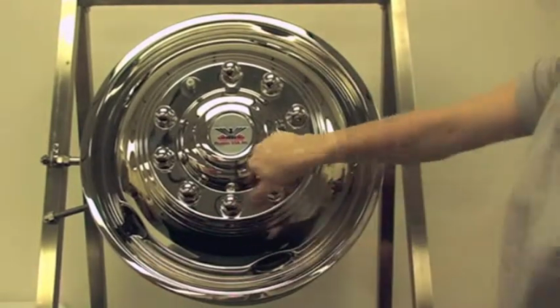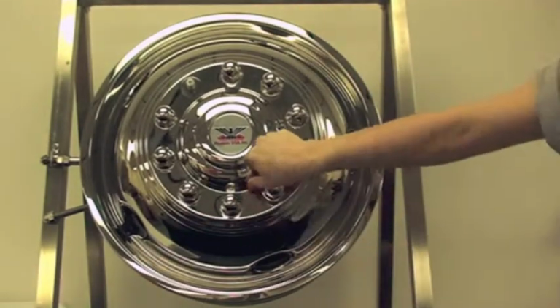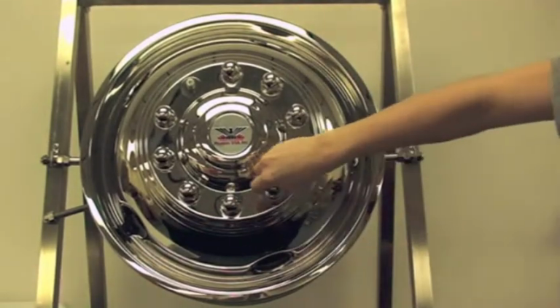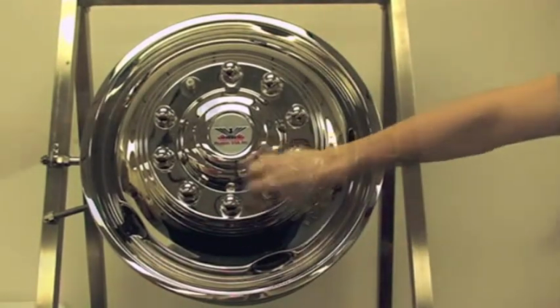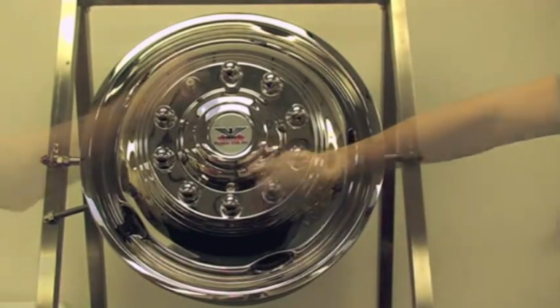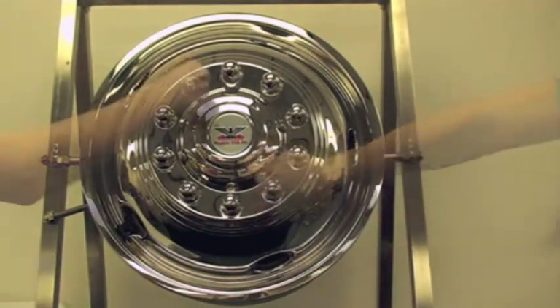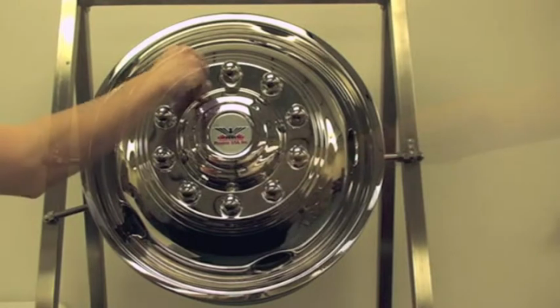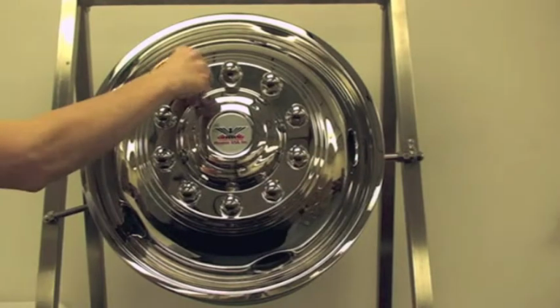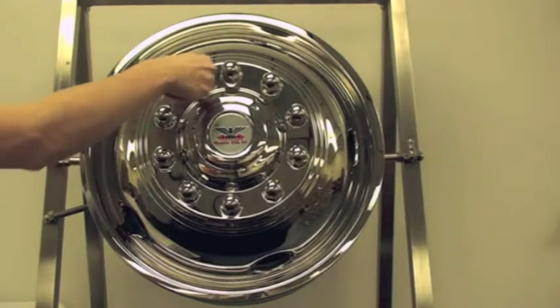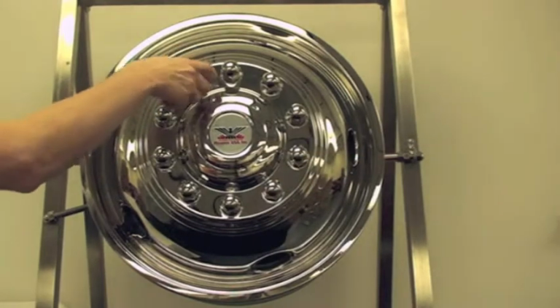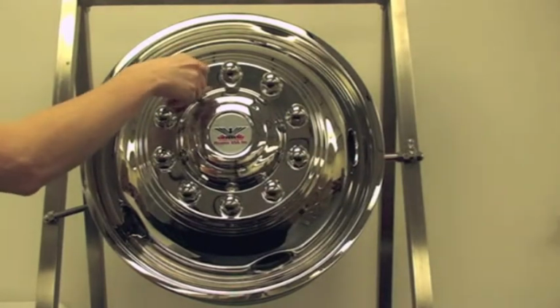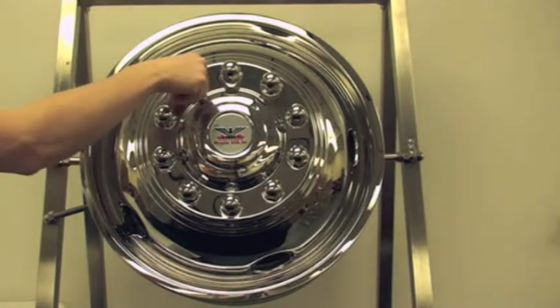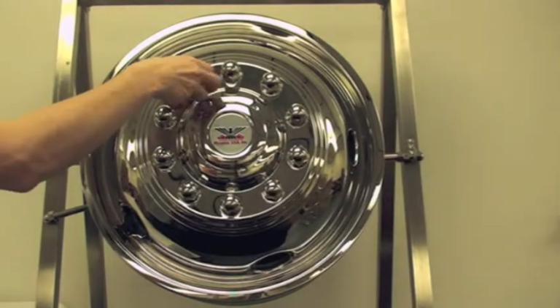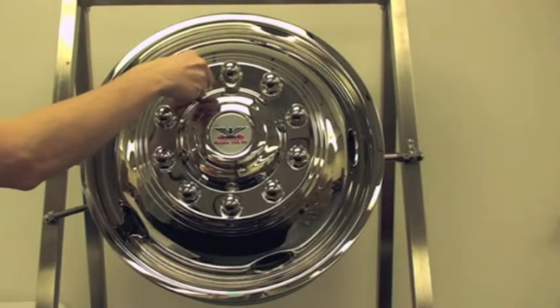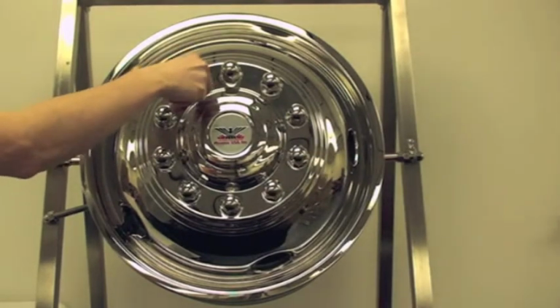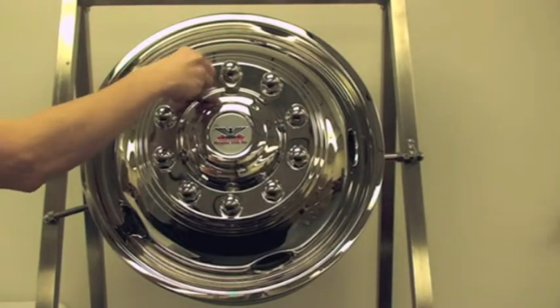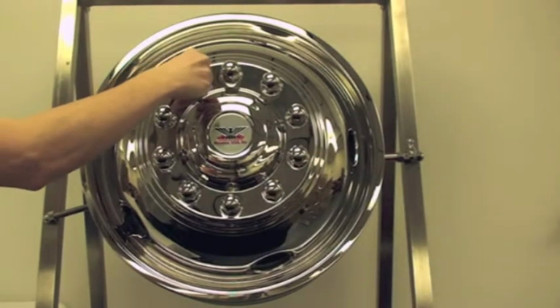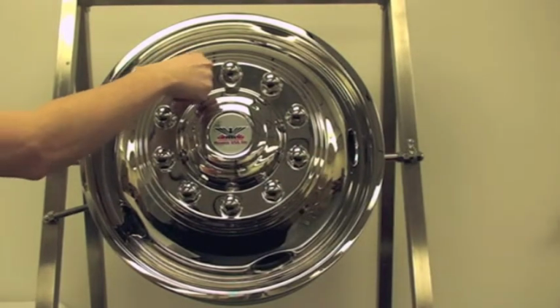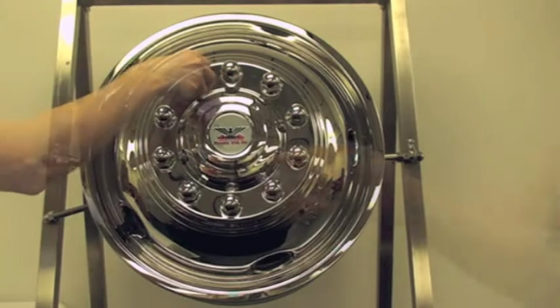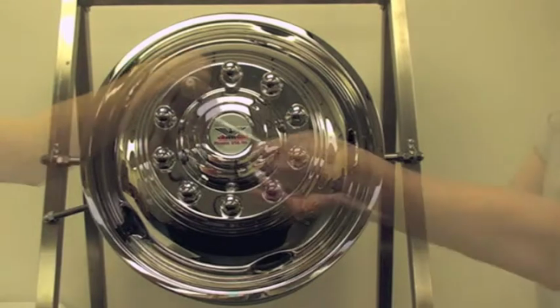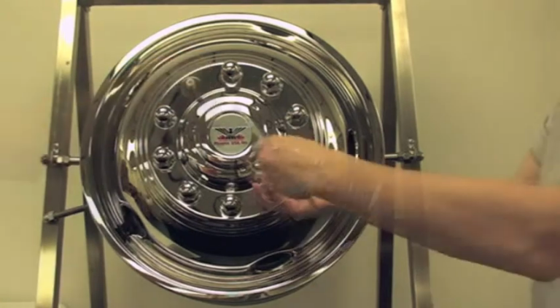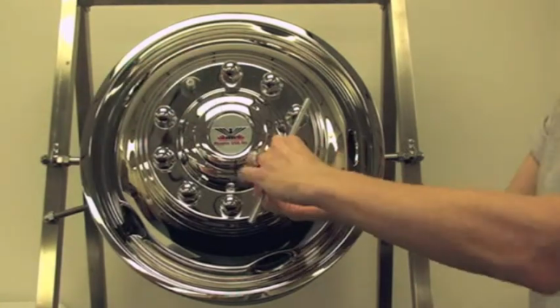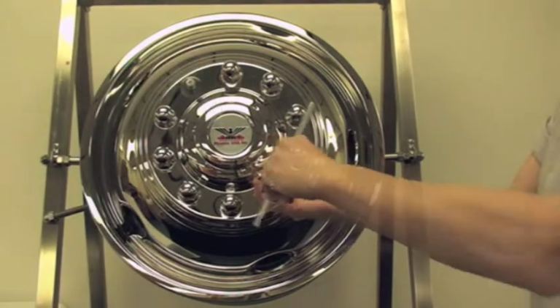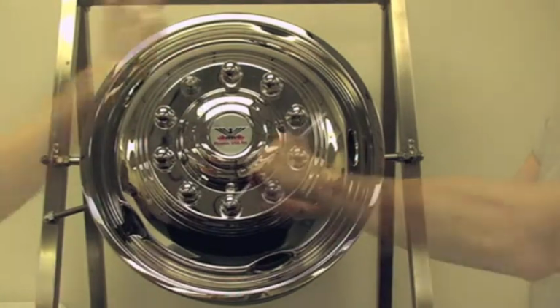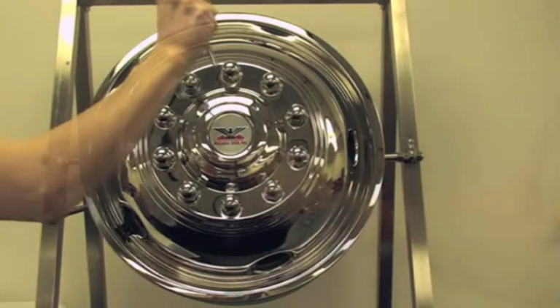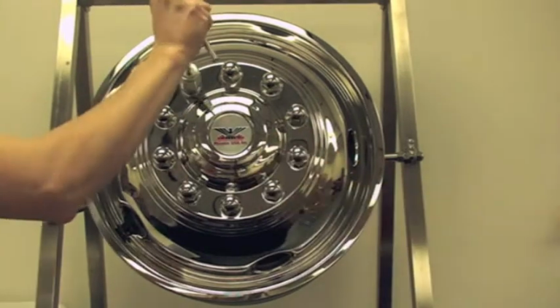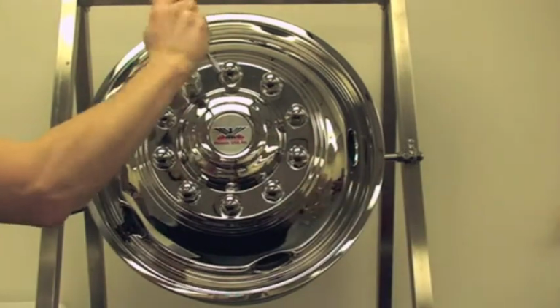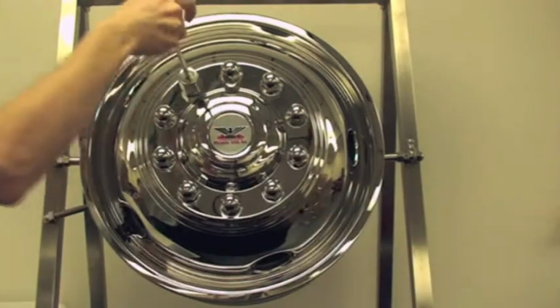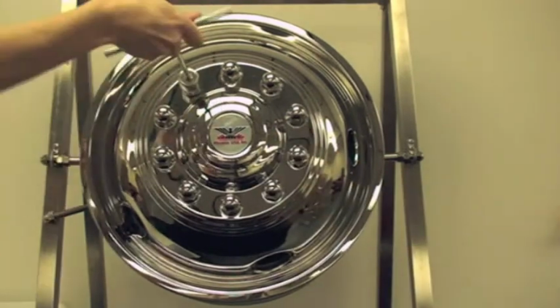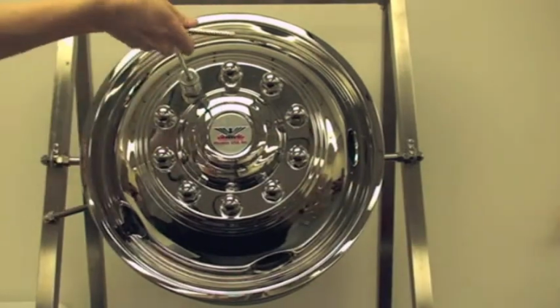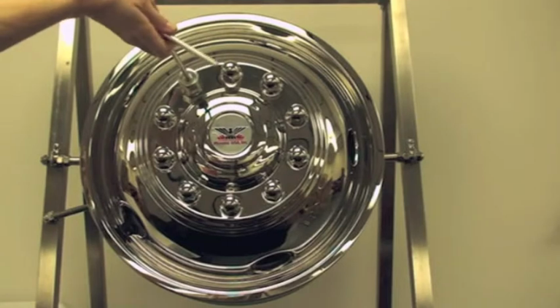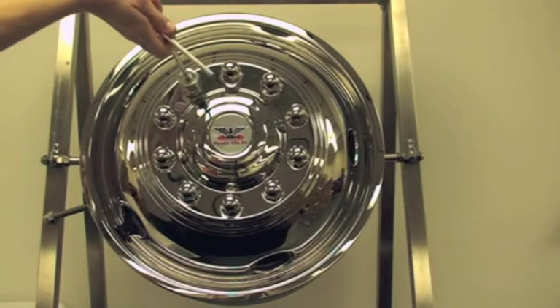Step 2: Tighten the lug nut onto each exposed stud until it fits snugly against the simulator — first by hand, then secure with the installation tool included in your kit. Do not use power tools for installation.